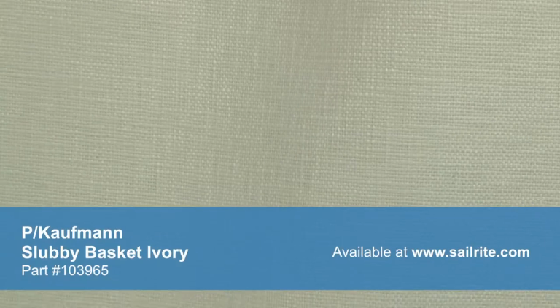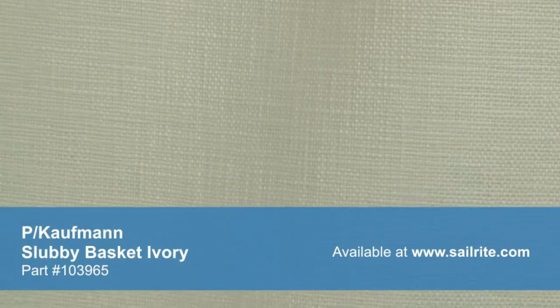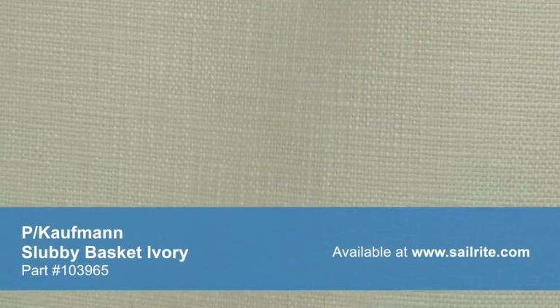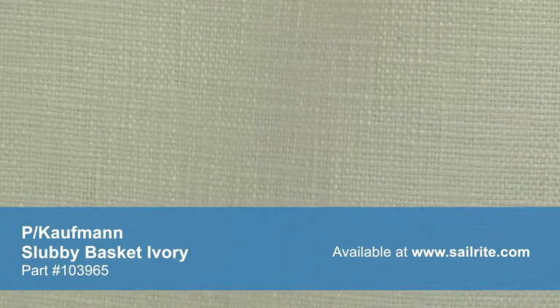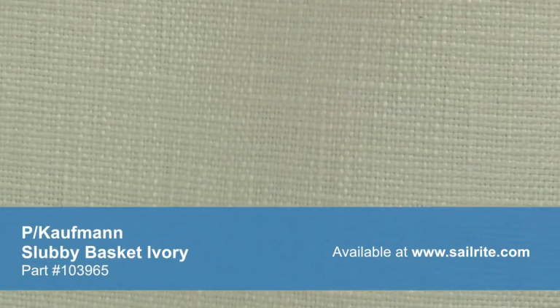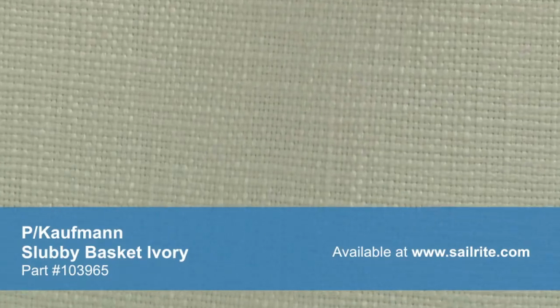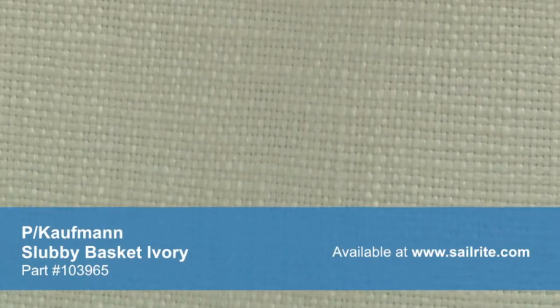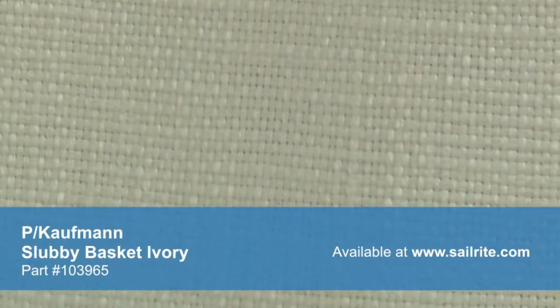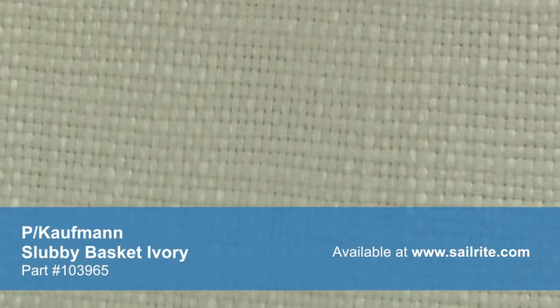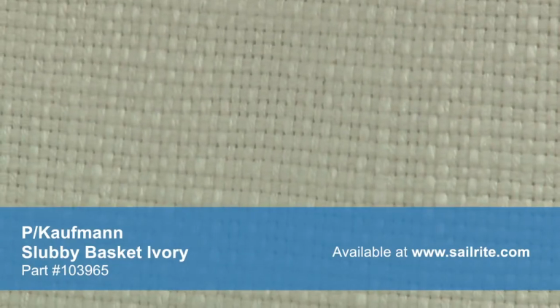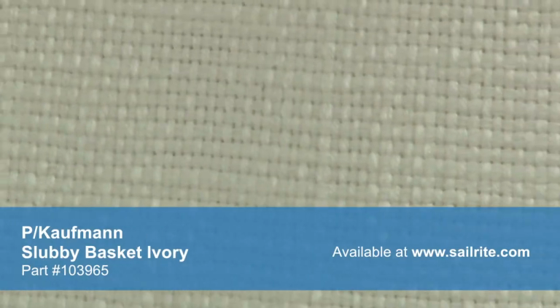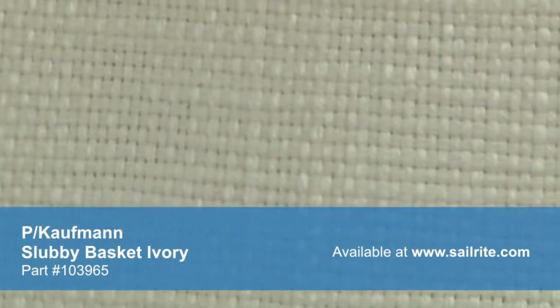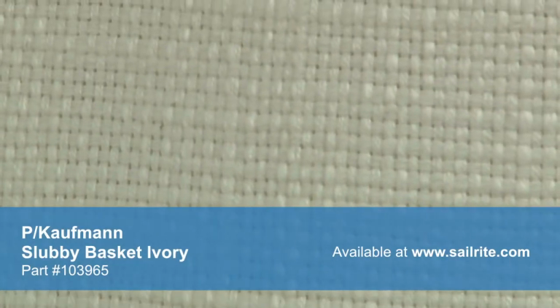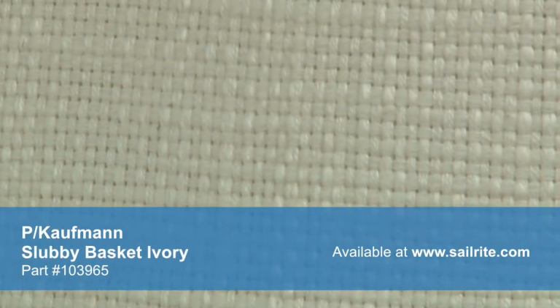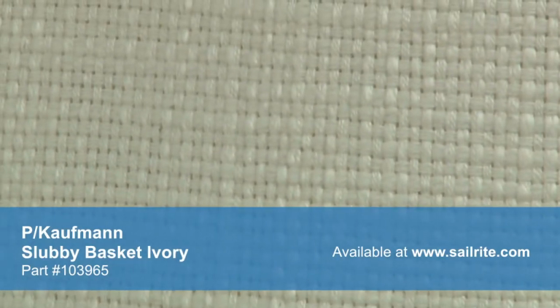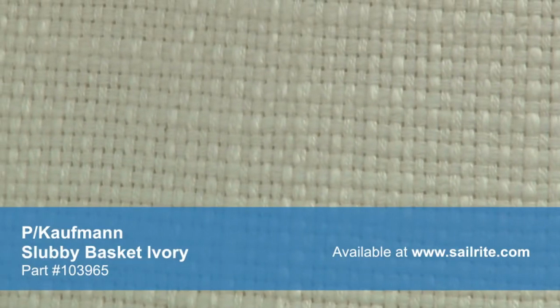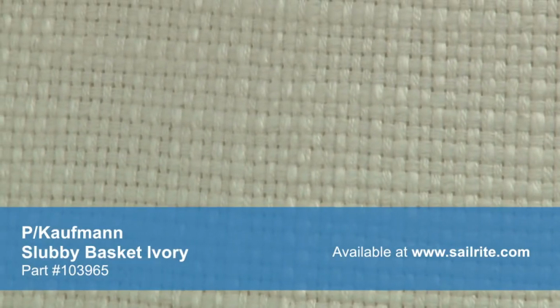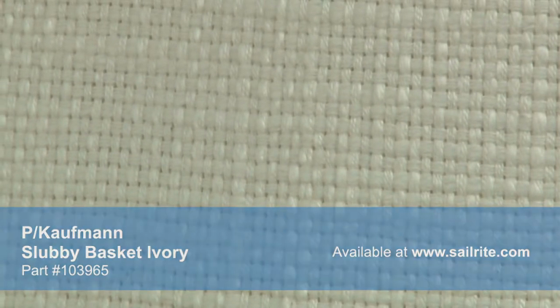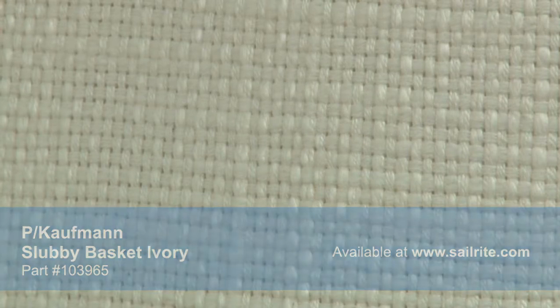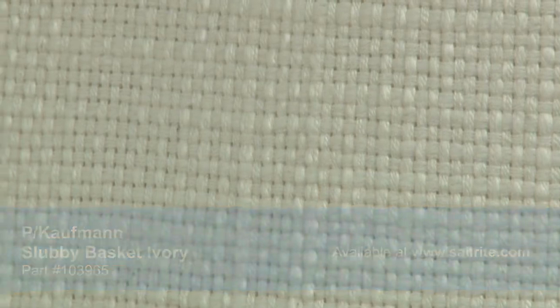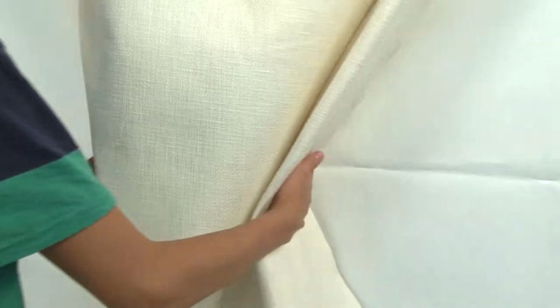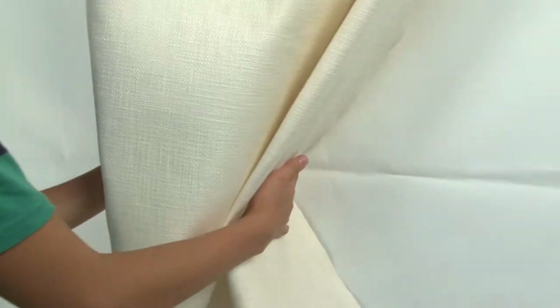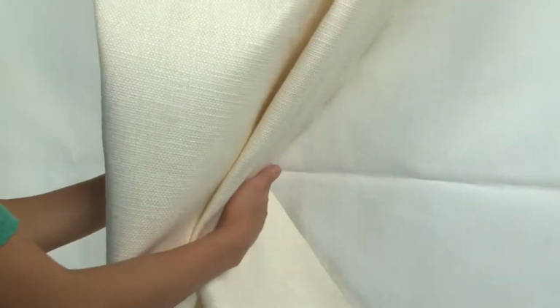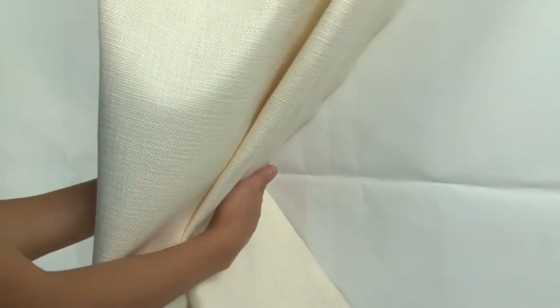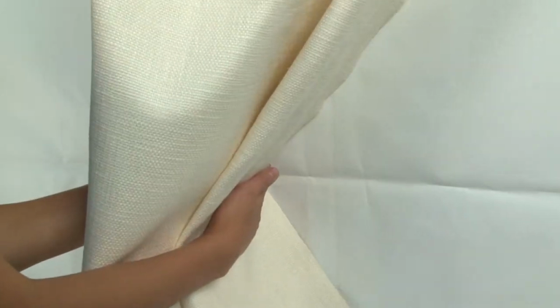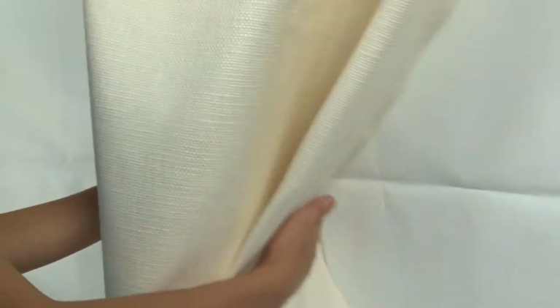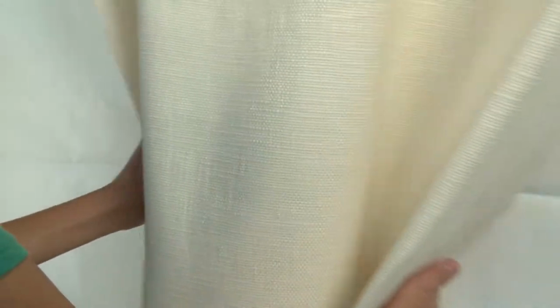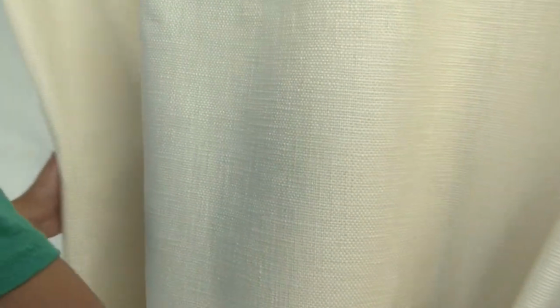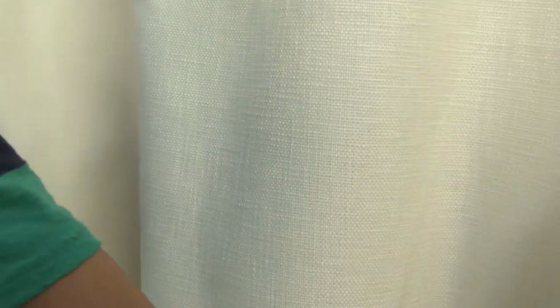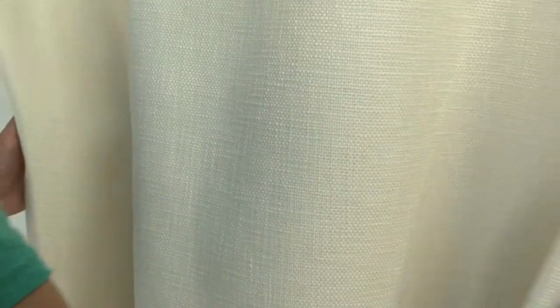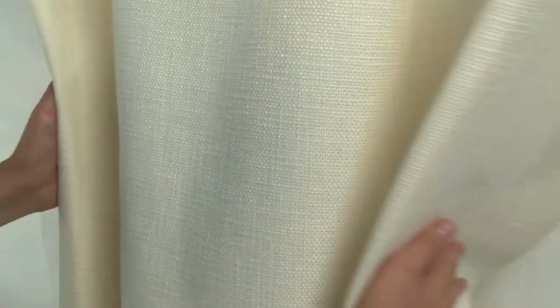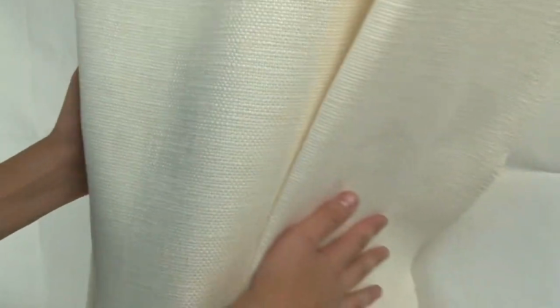P. Kaufman fabrics feature a varied selection of styles including rich solids, contemporary geometrics, beautiful florals, exotic ikat prints, and tropical foliage.